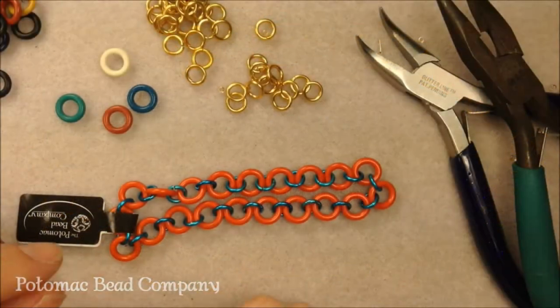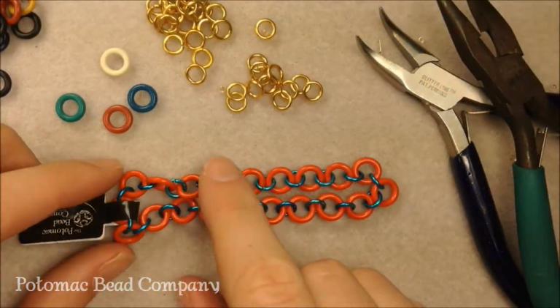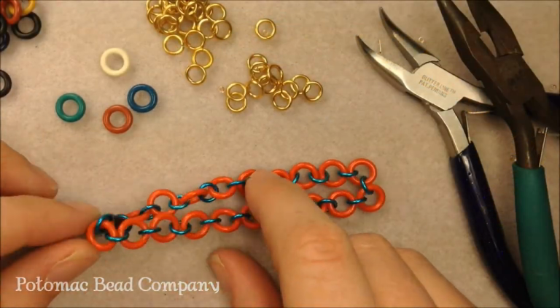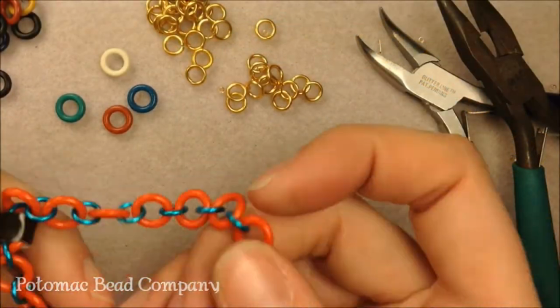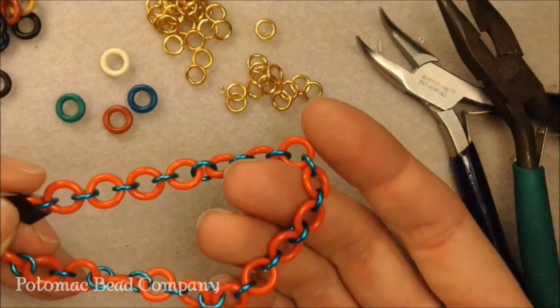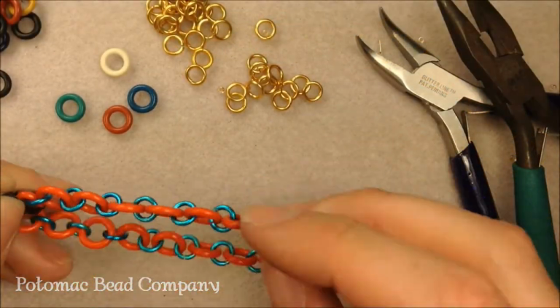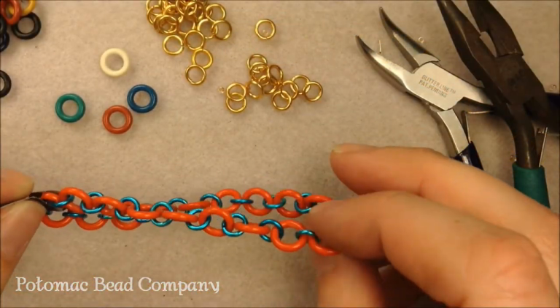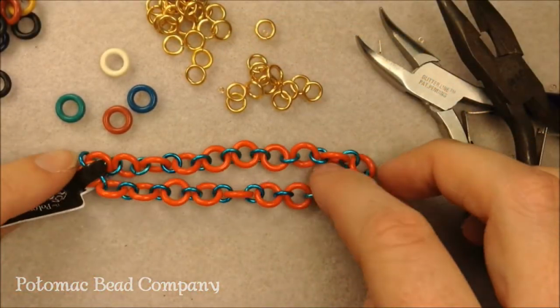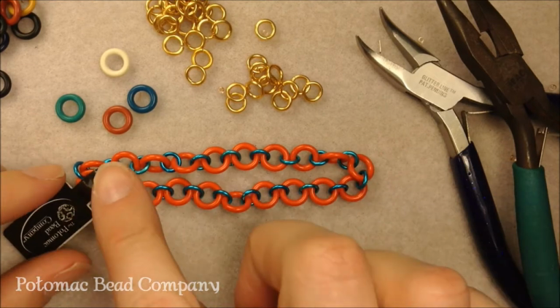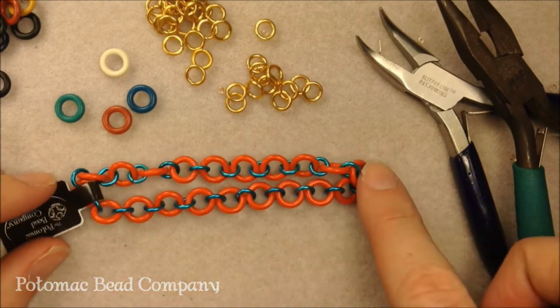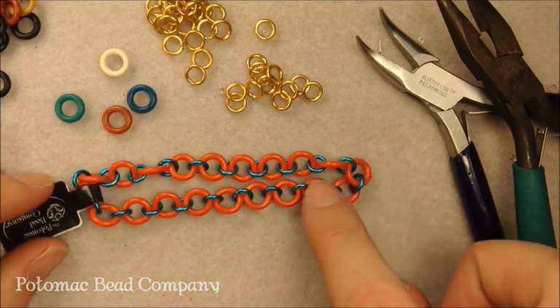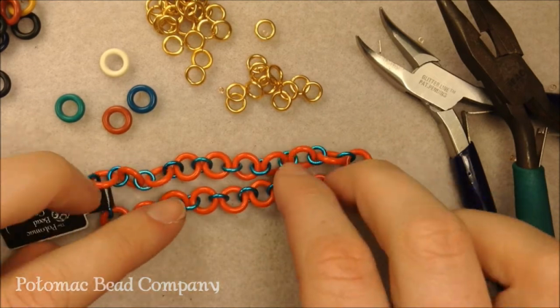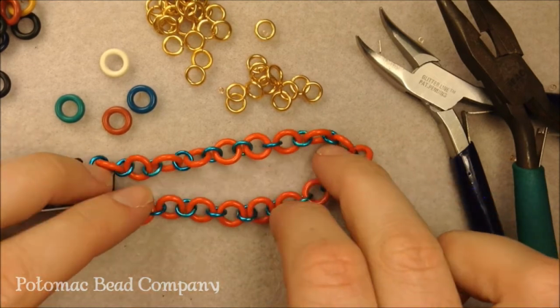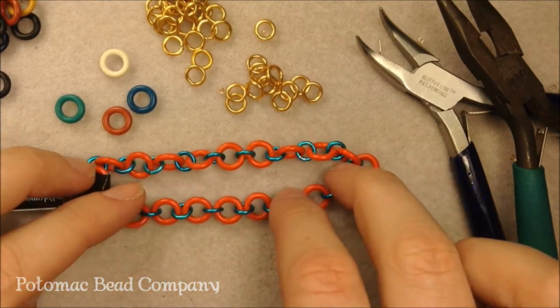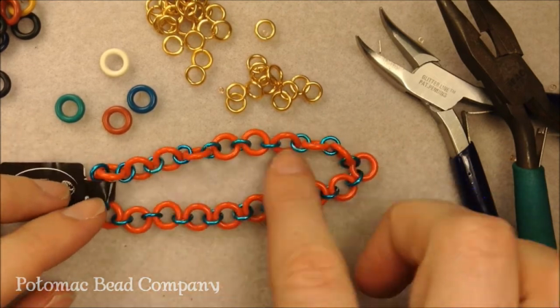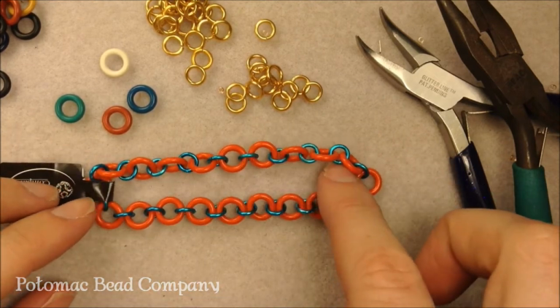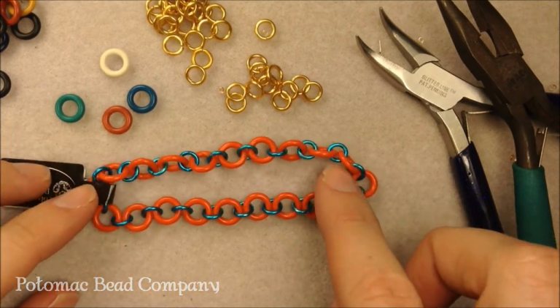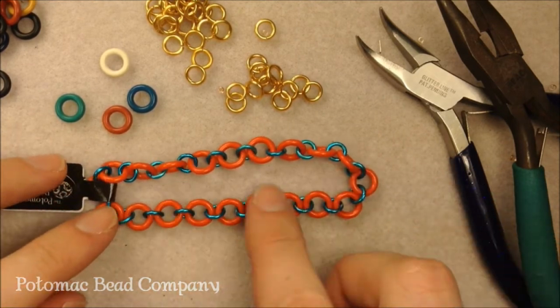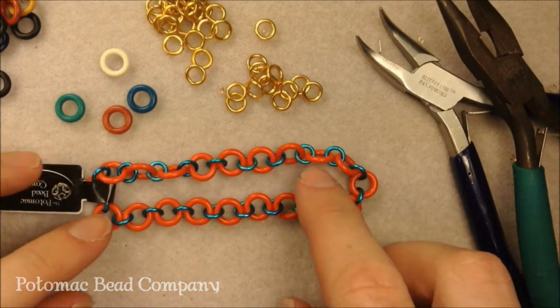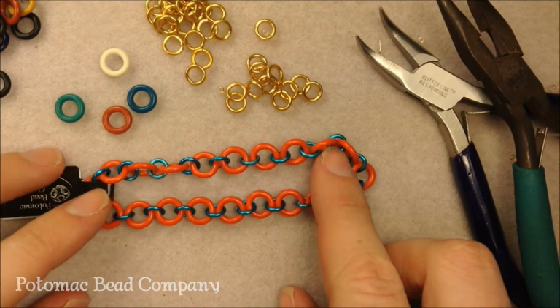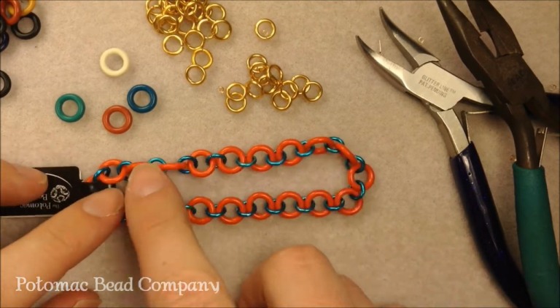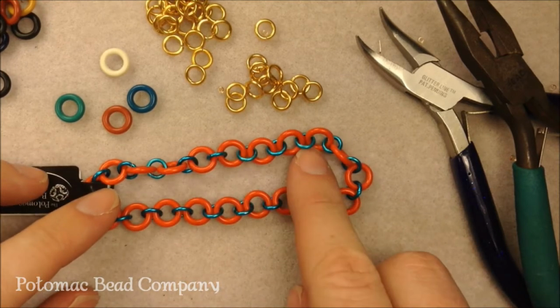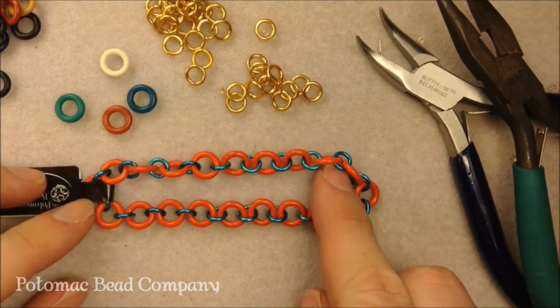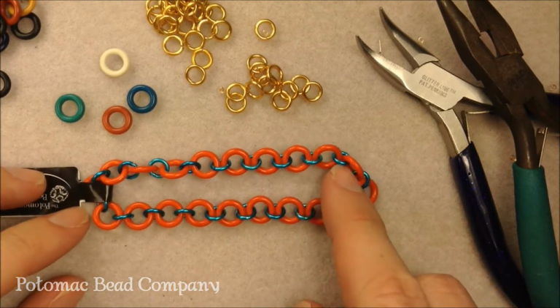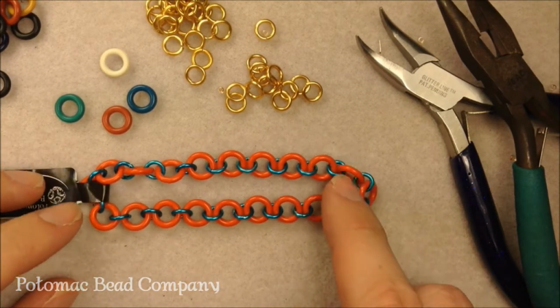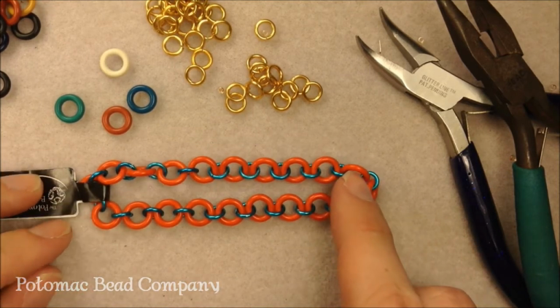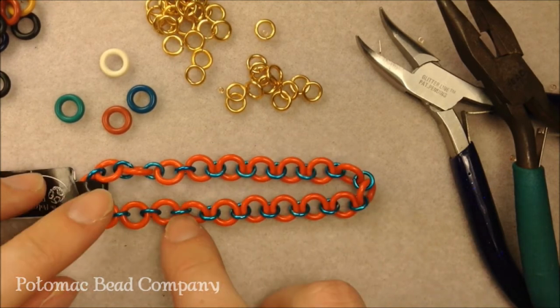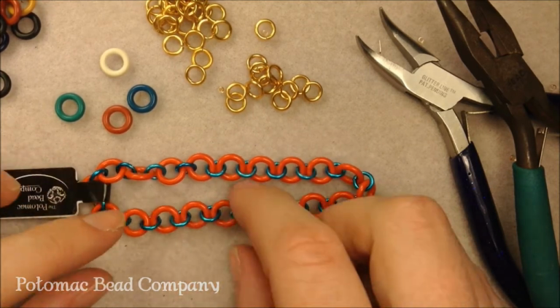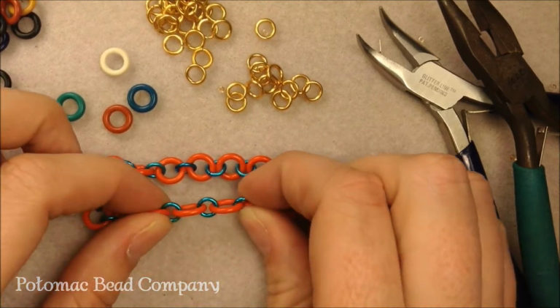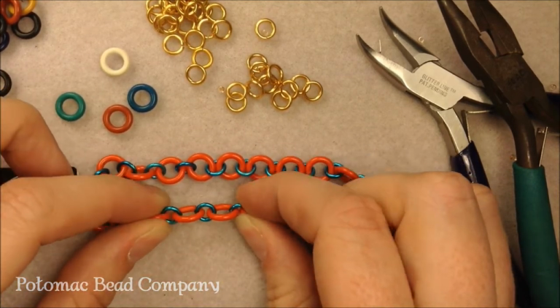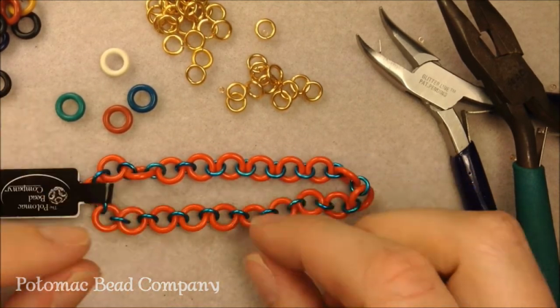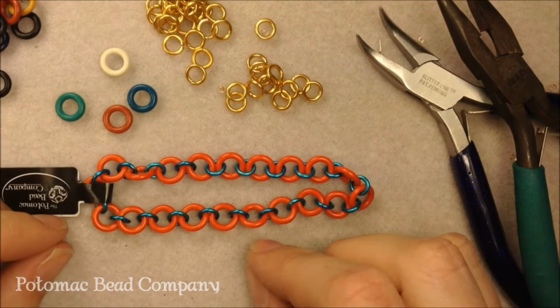Hi, I'm Allie with the Potomac Bead Company and I'm going to show you today how to do this cute little rubber bracelet. The rubber bracelets have become really popular these days and it's a cute little gift idea for a teenager or somebody younger — and nice because it is rubber so it'll just slip on your wrist.